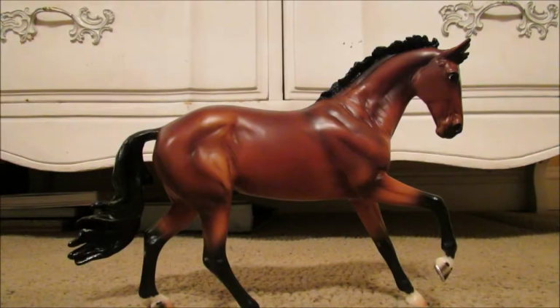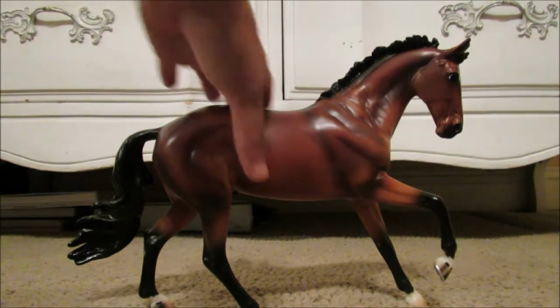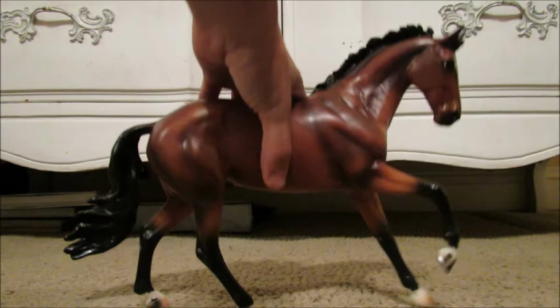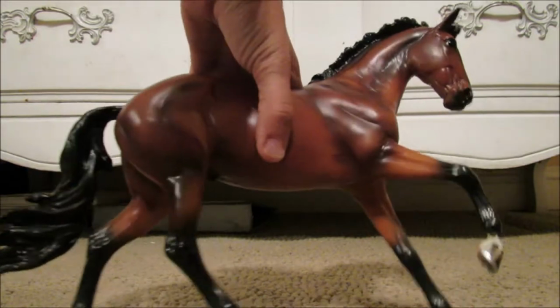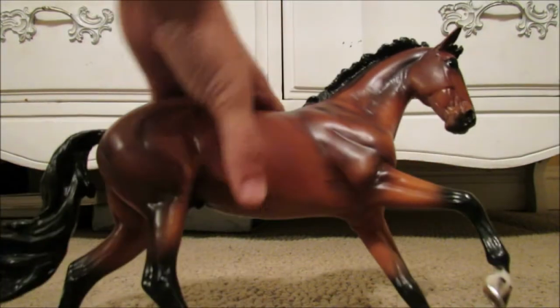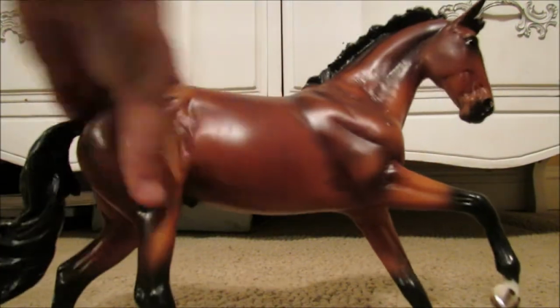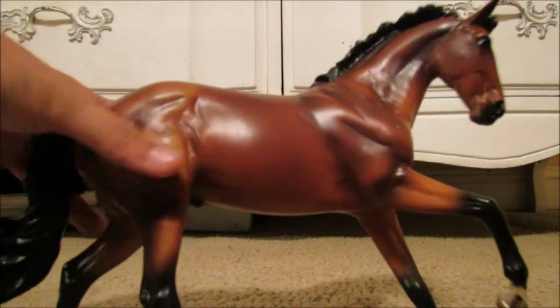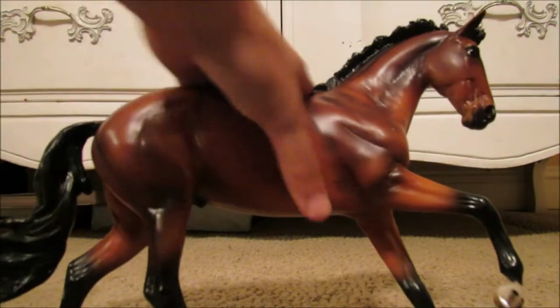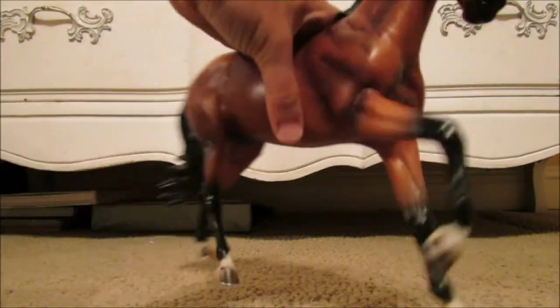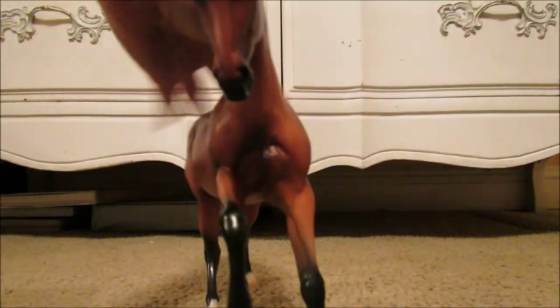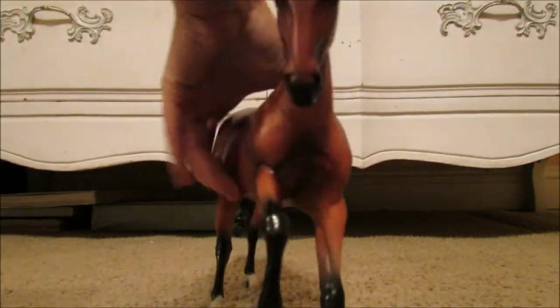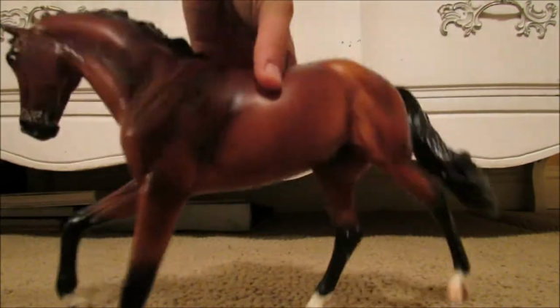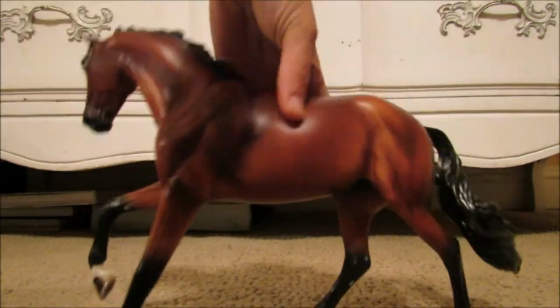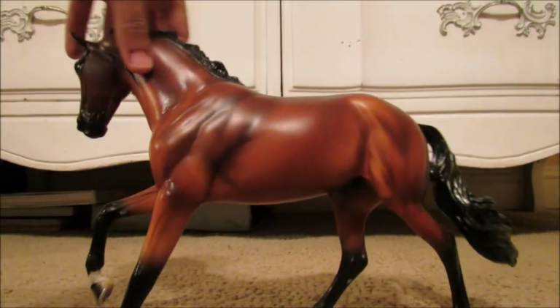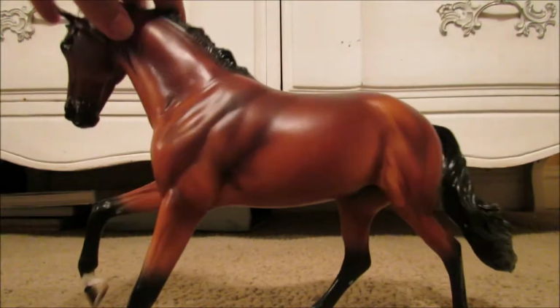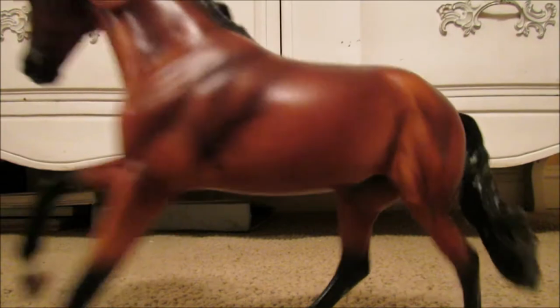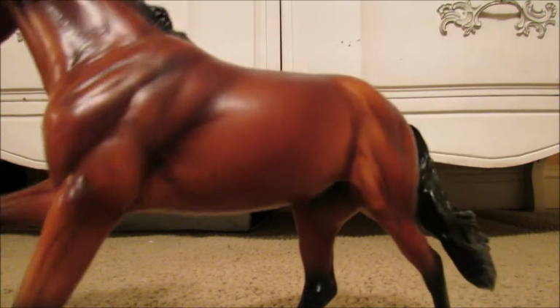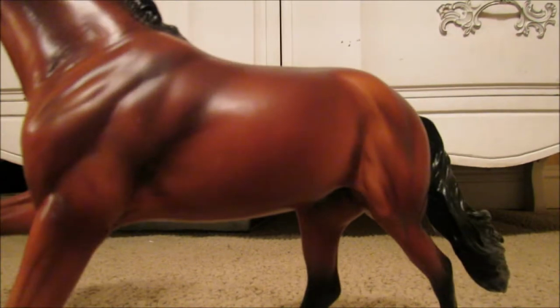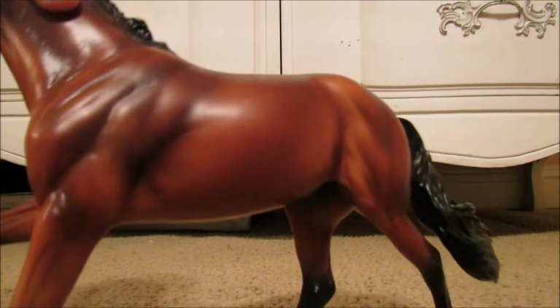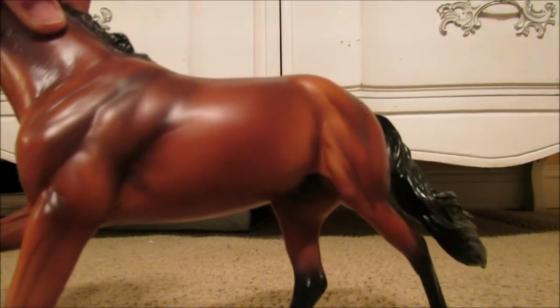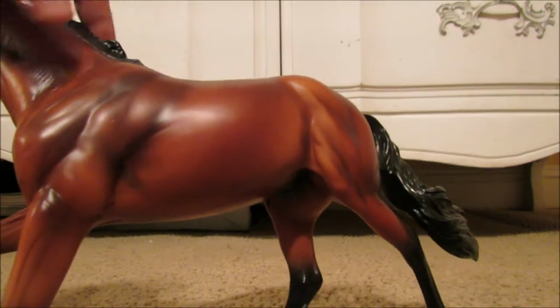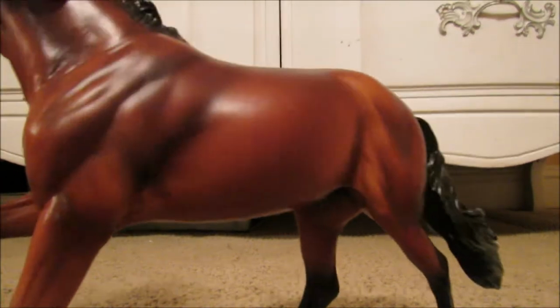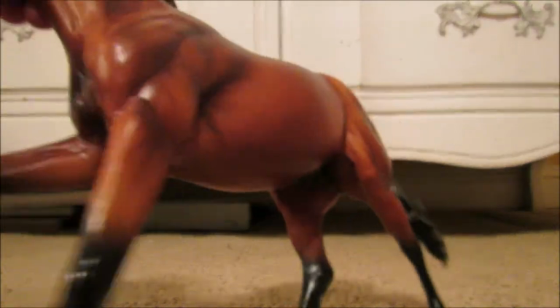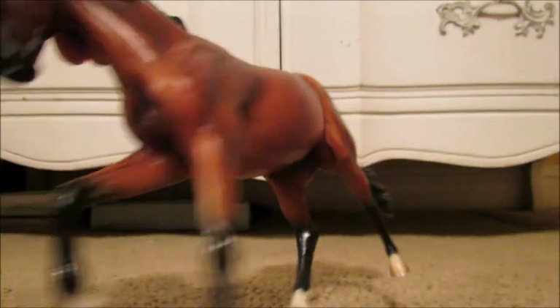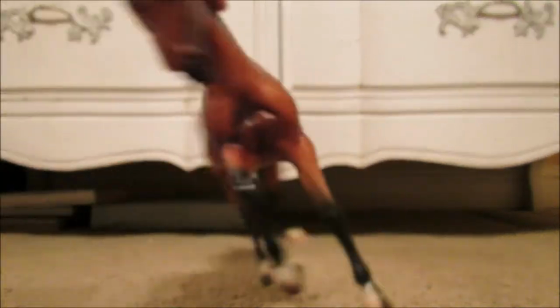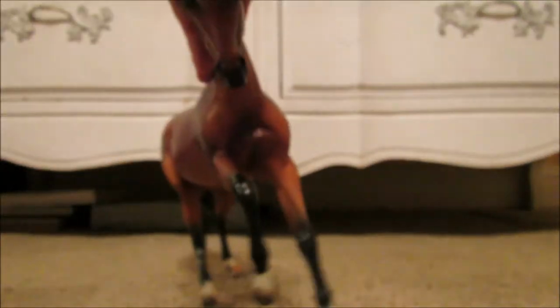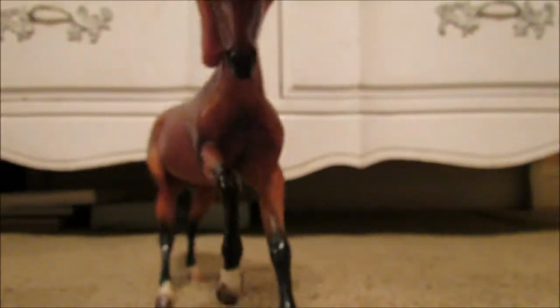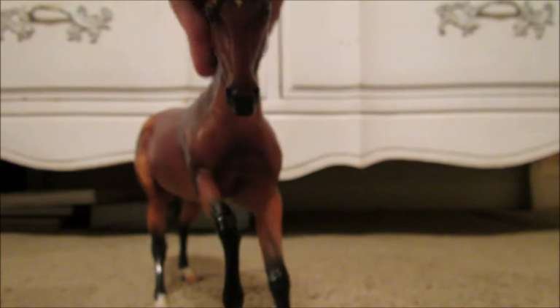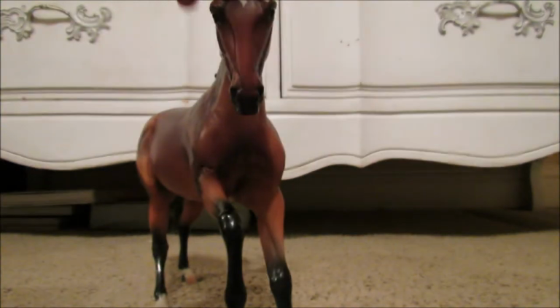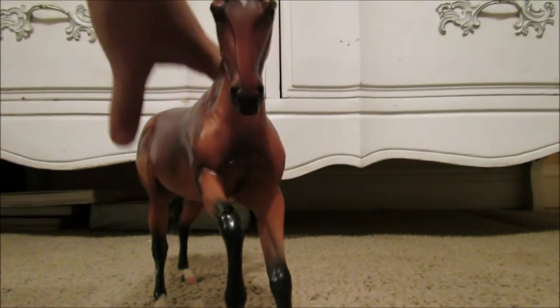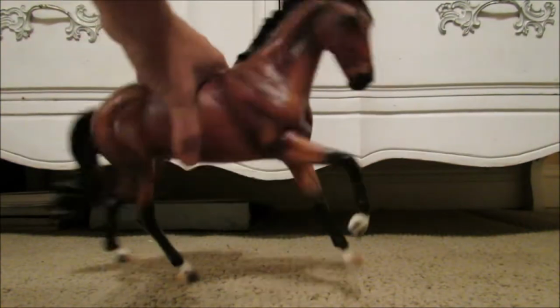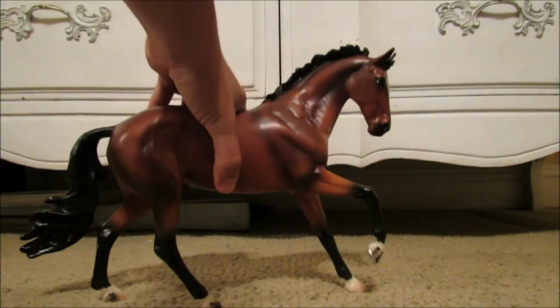Alright guys, so here is Ichabod Crane. He is very stunning. I love the shading on him. Sorry for the bad quality video. Anyways, so there he is.